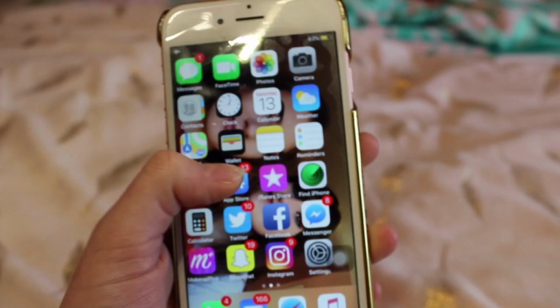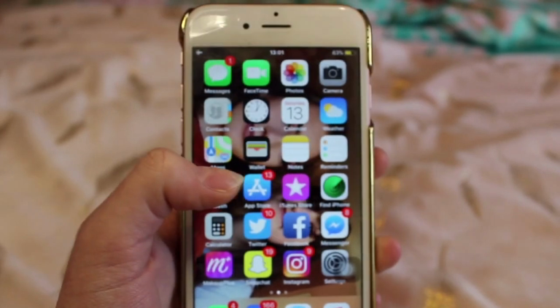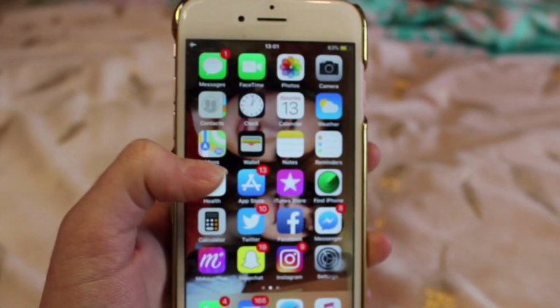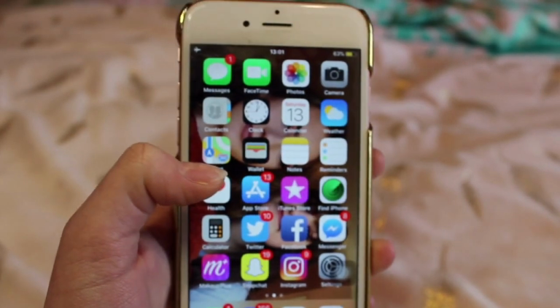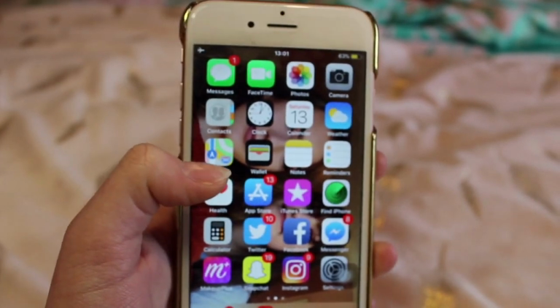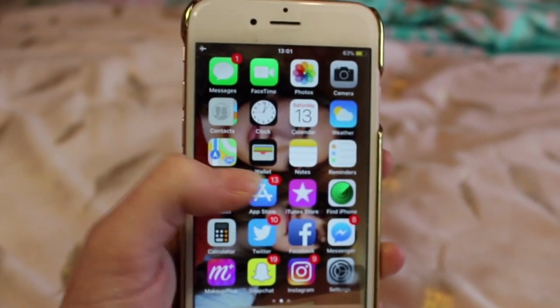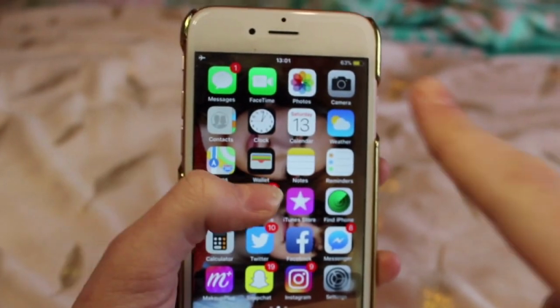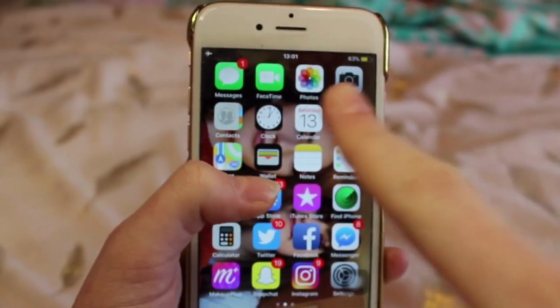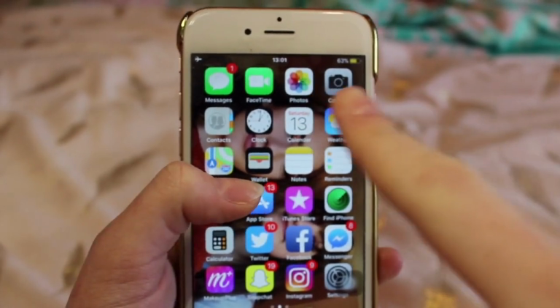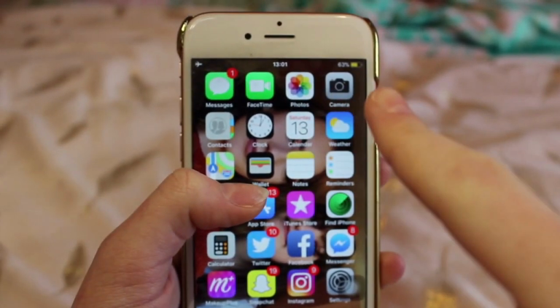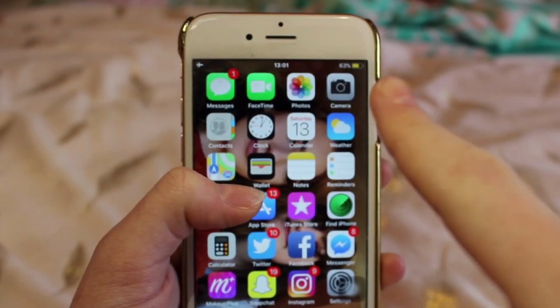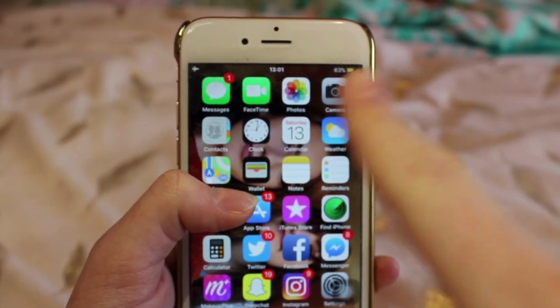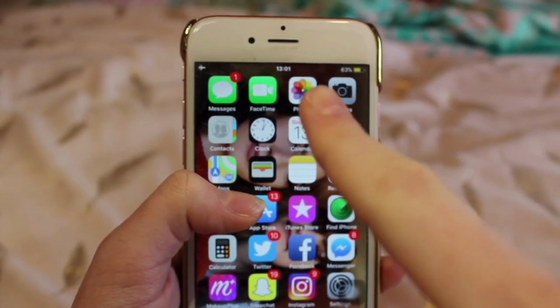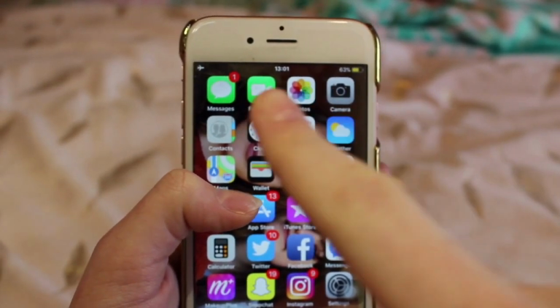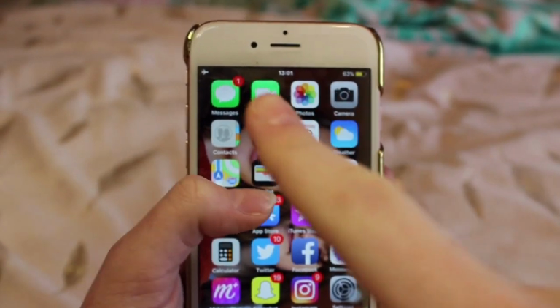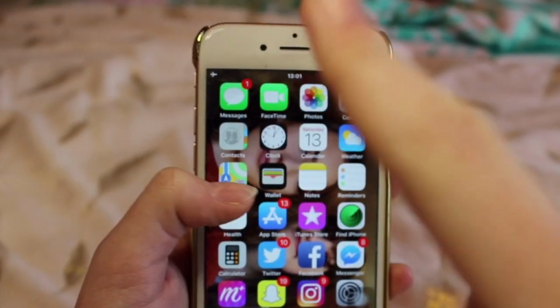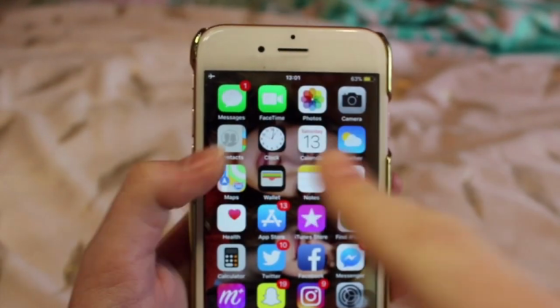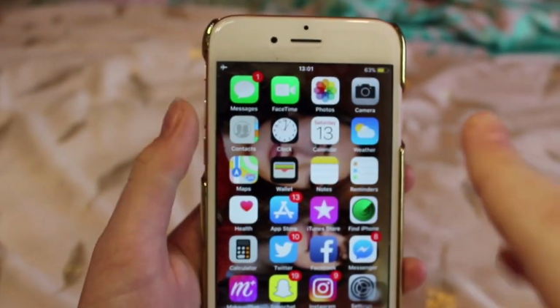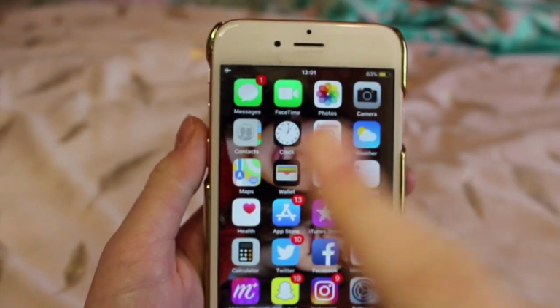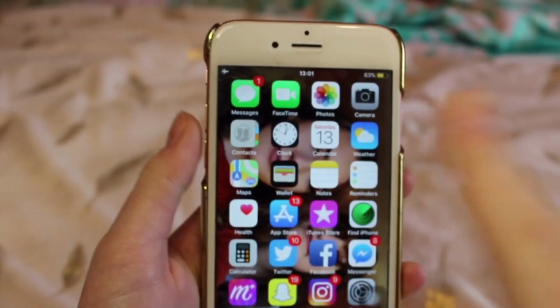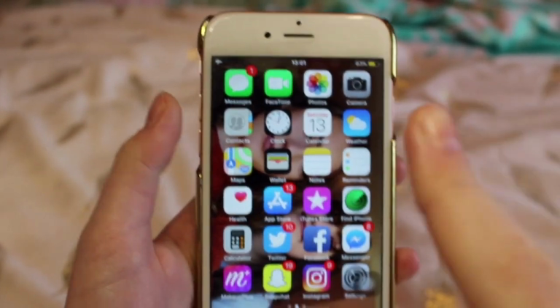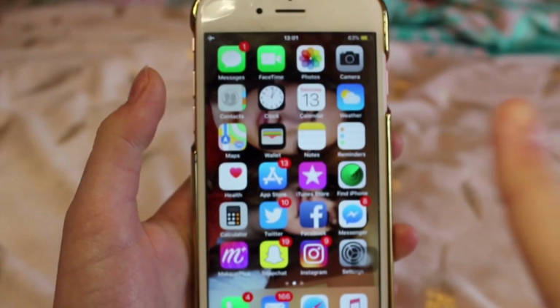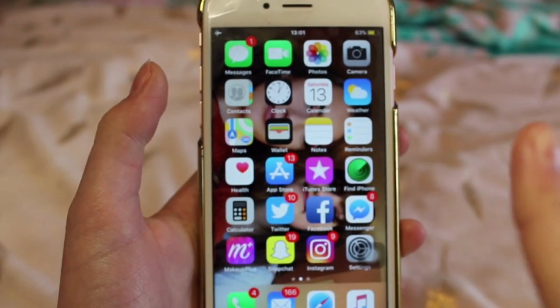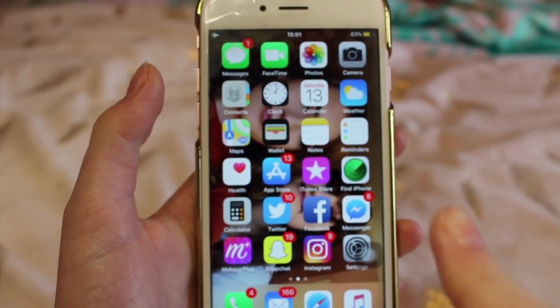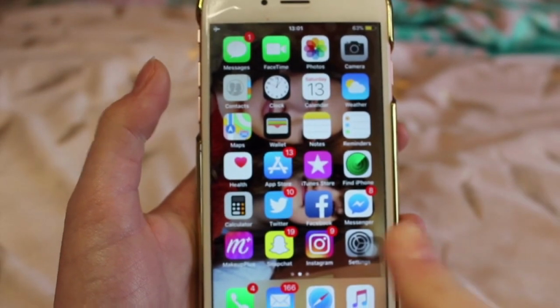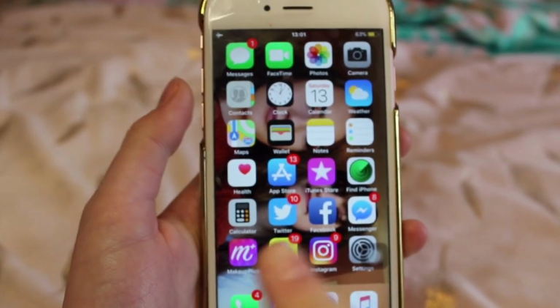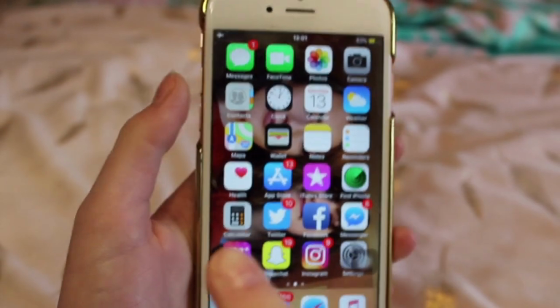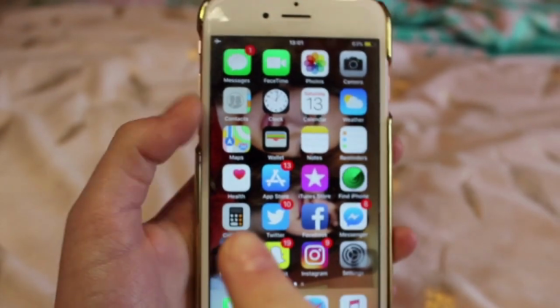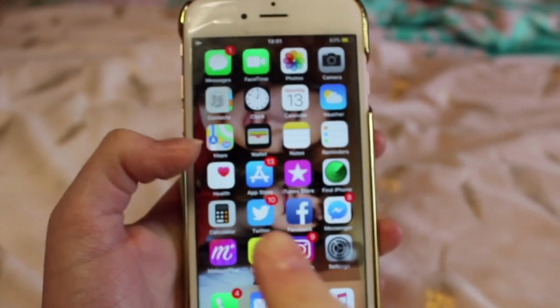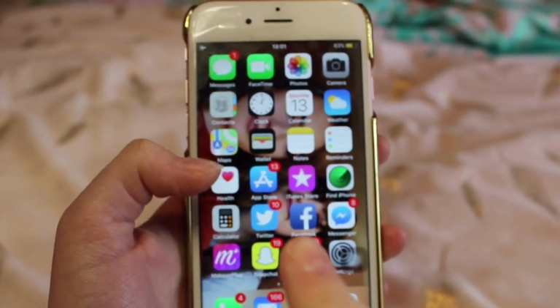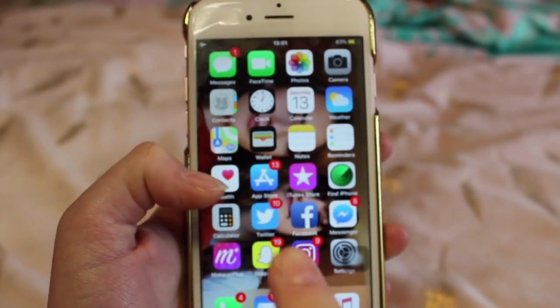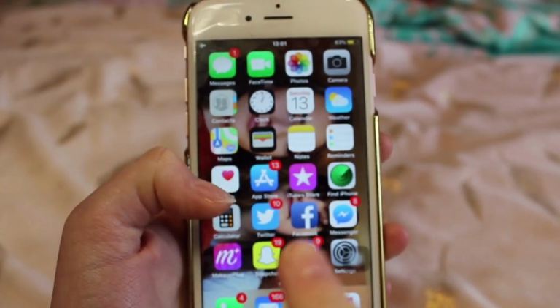On the home page of my phone I've just got the basic apps like the camera, the photos, FaceTime, messages, clock and everything like that.